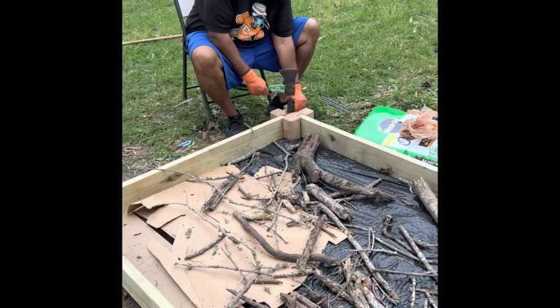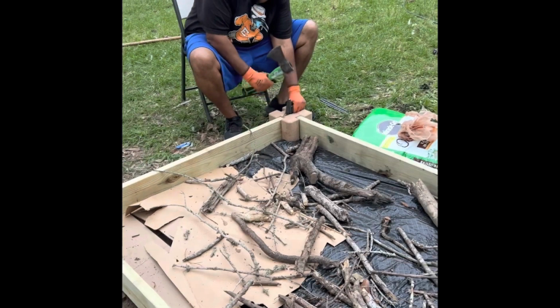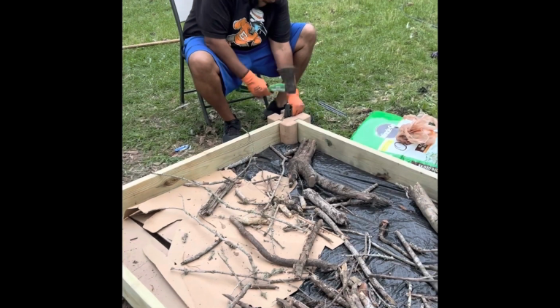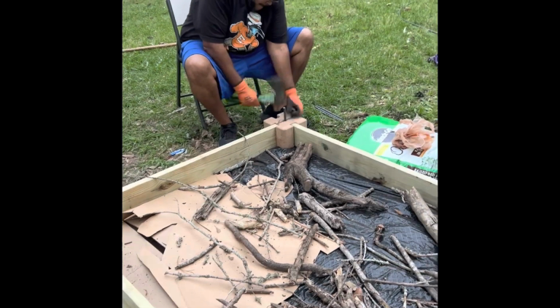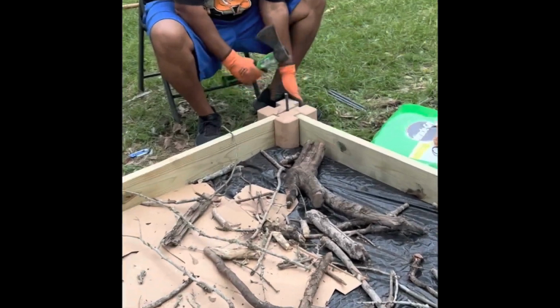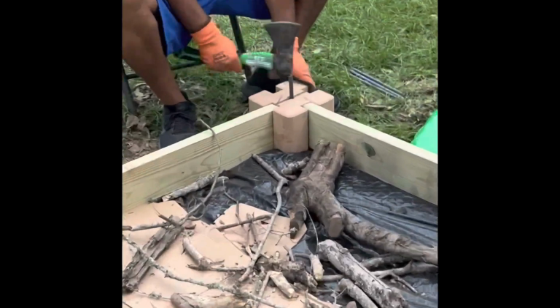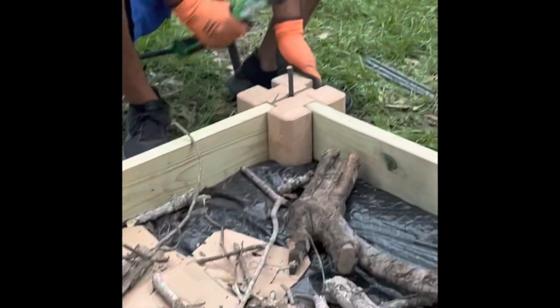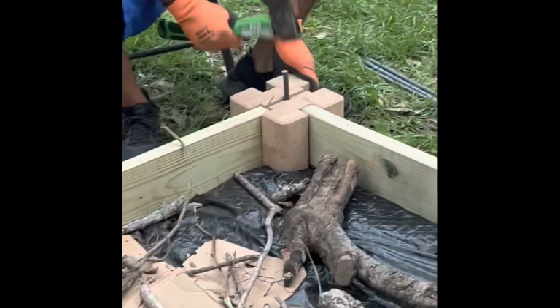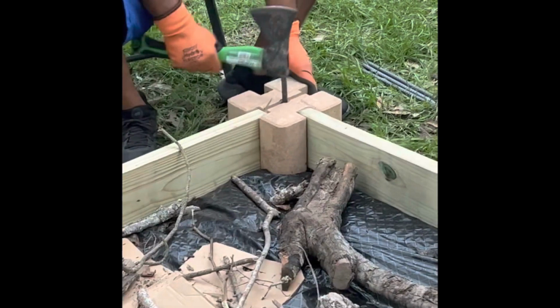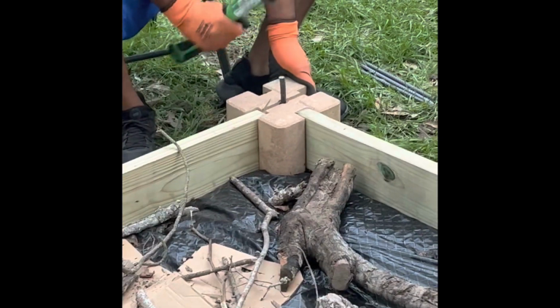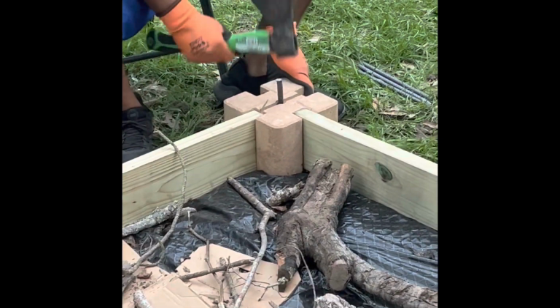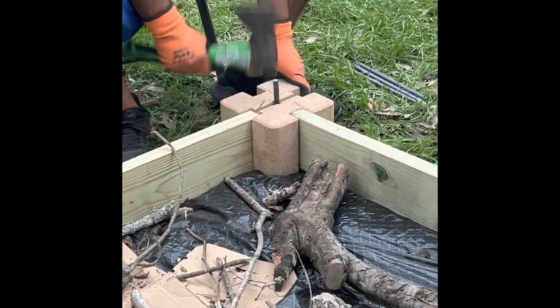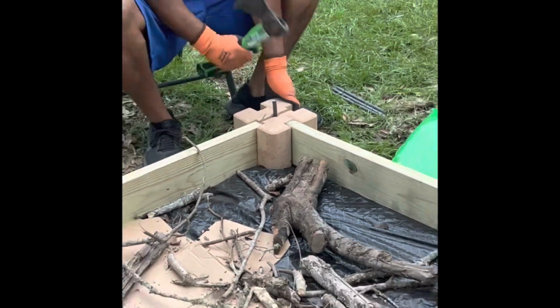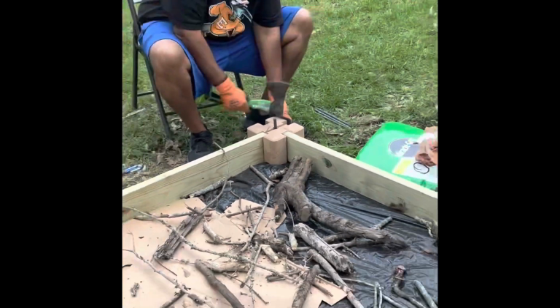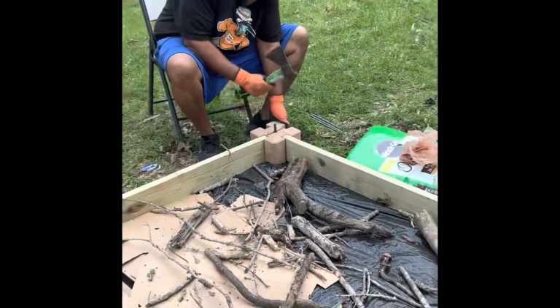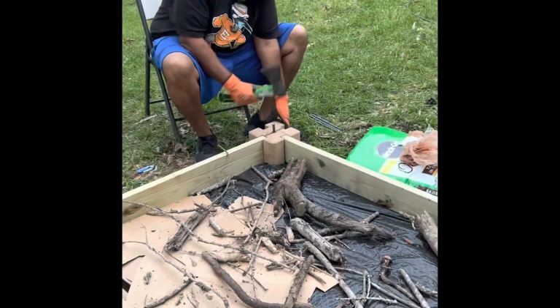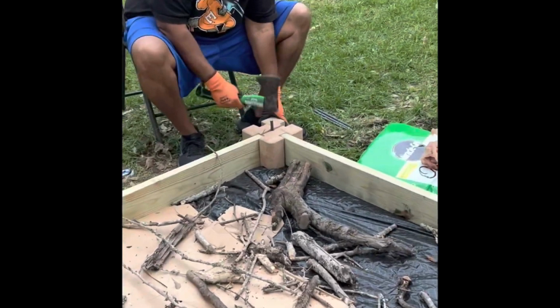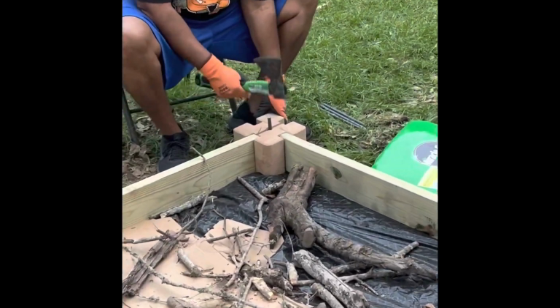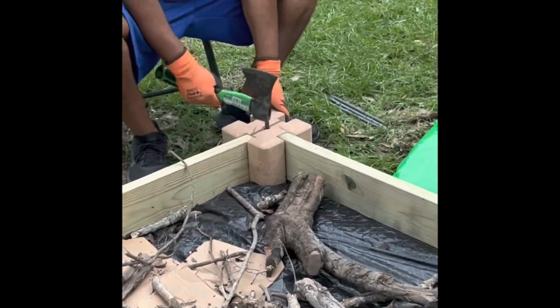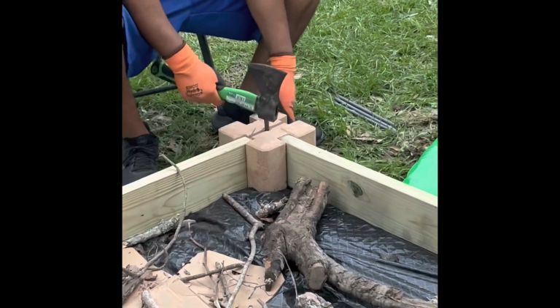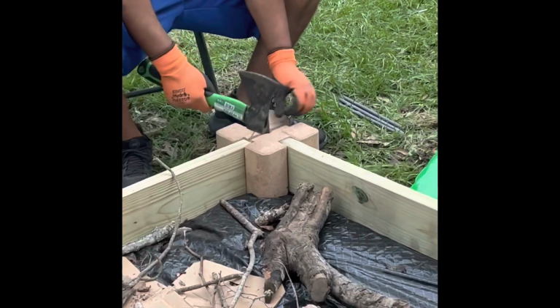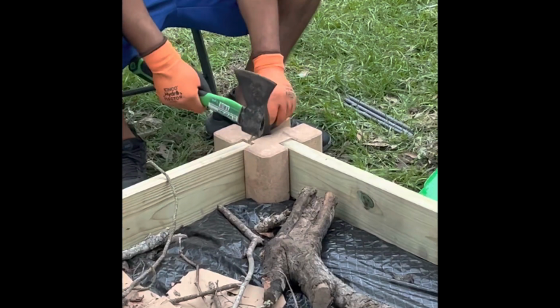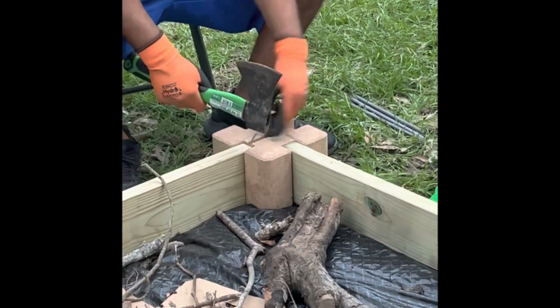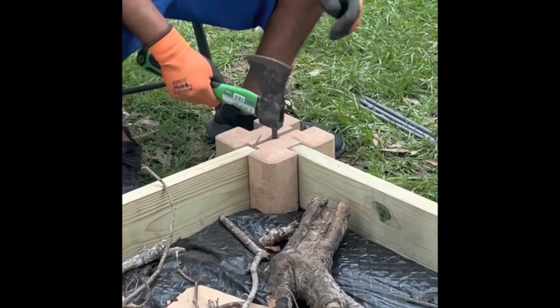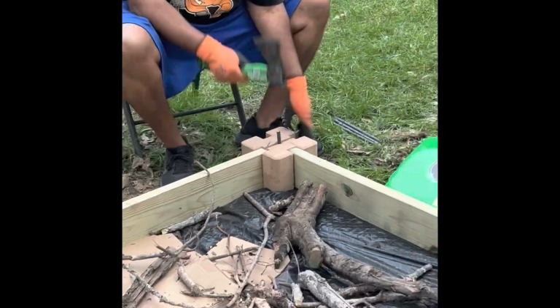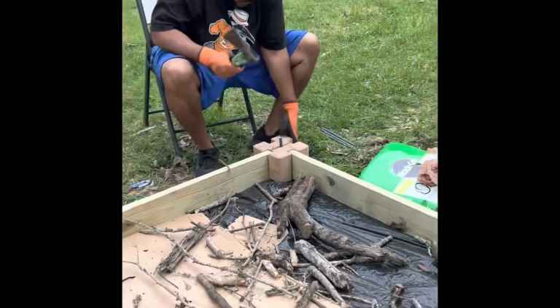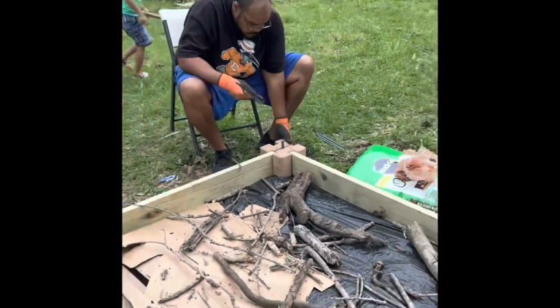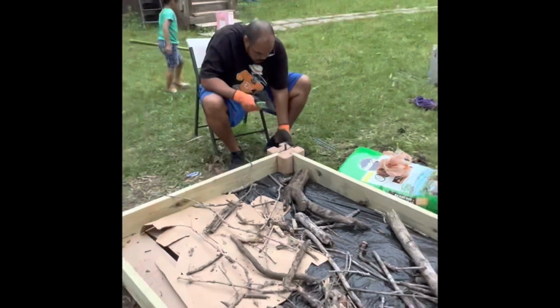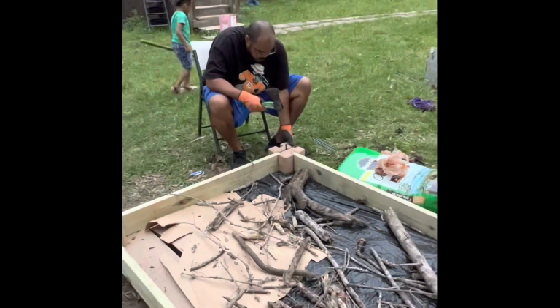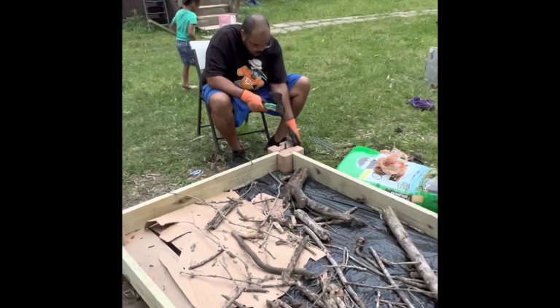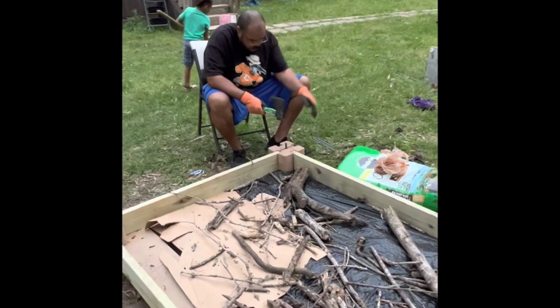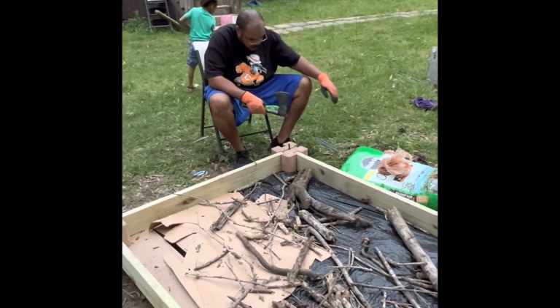Now we have rebar, and we're locking the bricks to the boards. We're doing that with all the corners — half-inch thickness by 12-inch length rebar. Gotta have good hand-eye coordination.